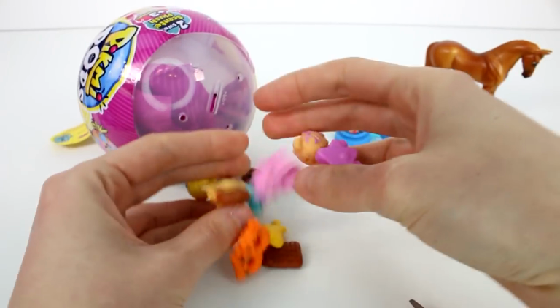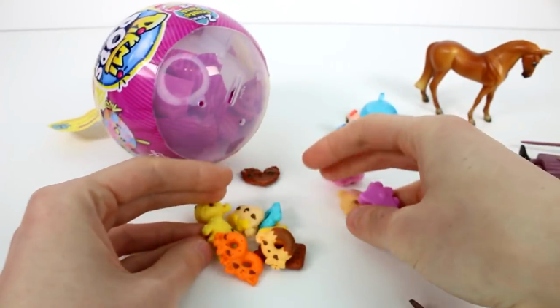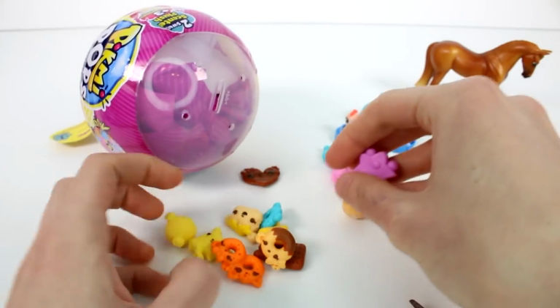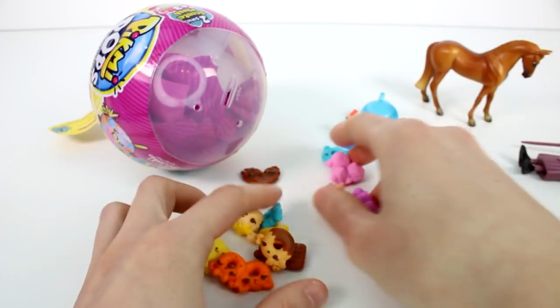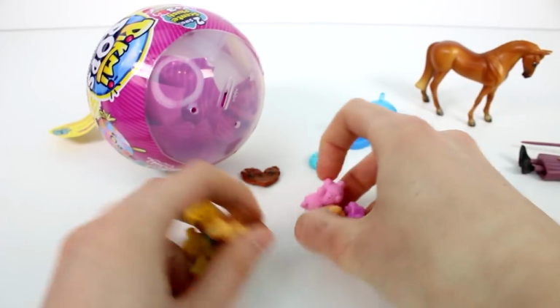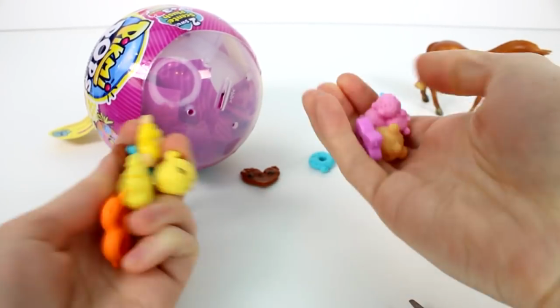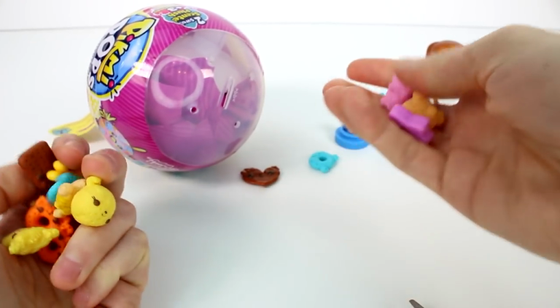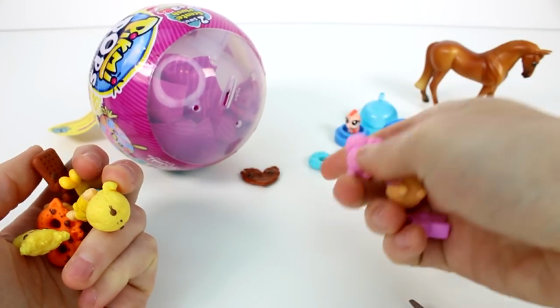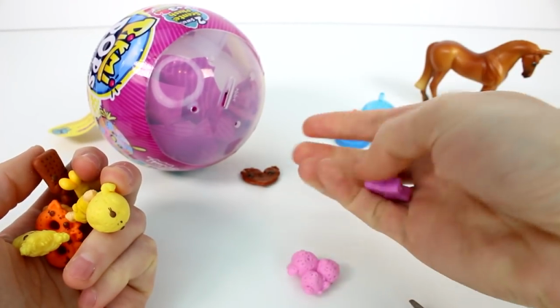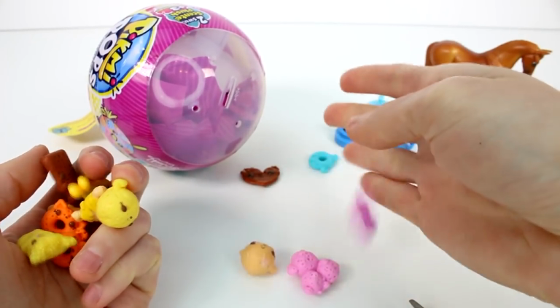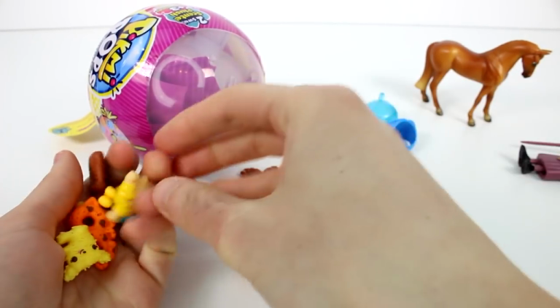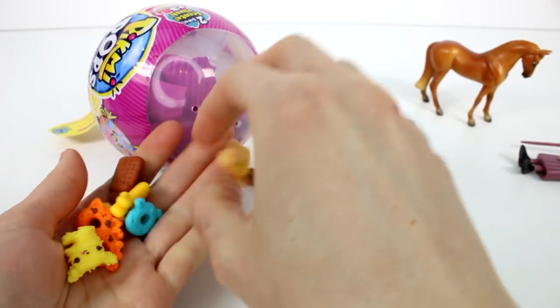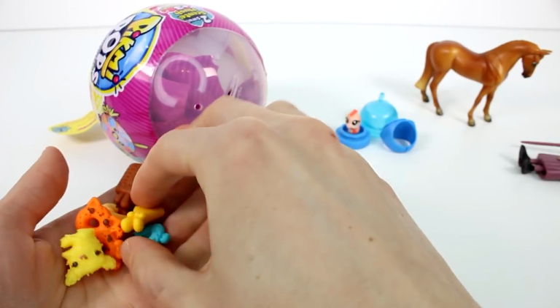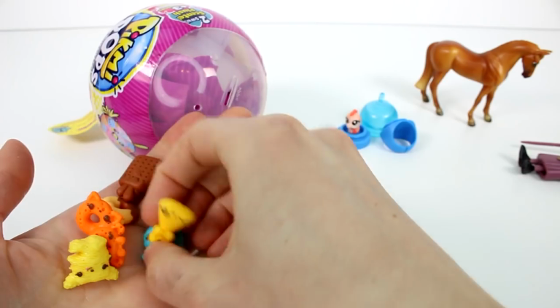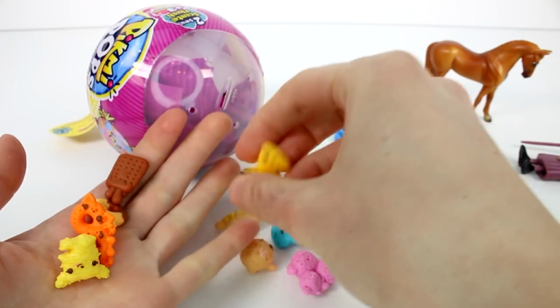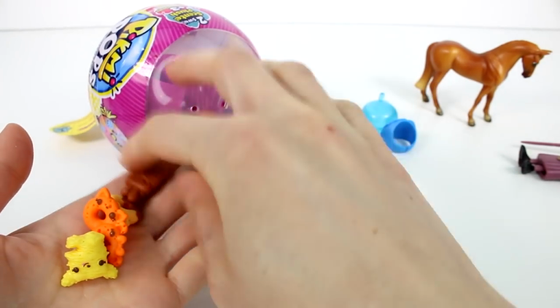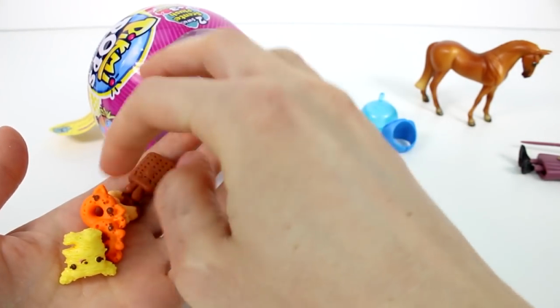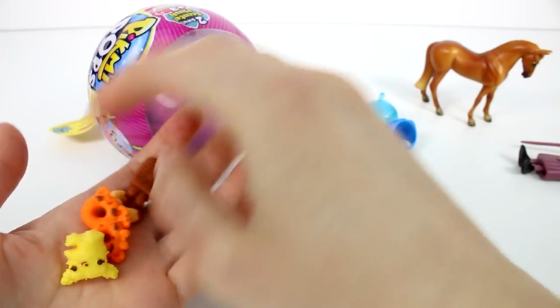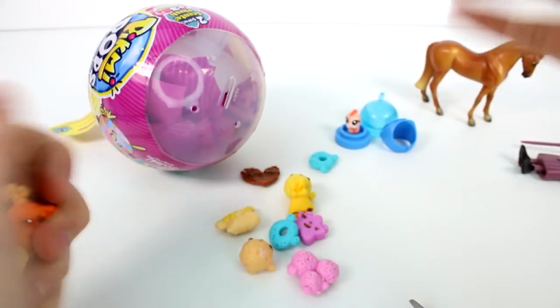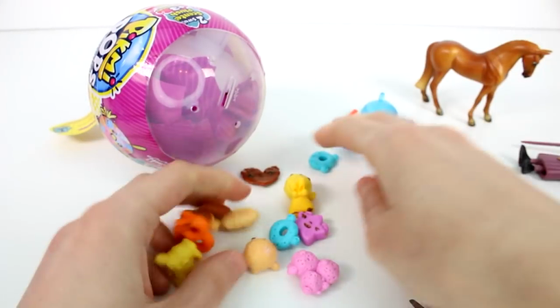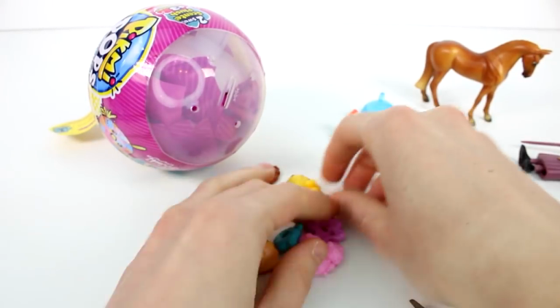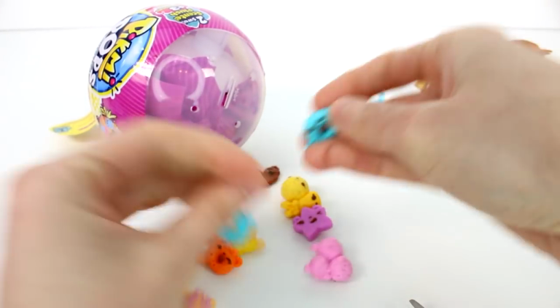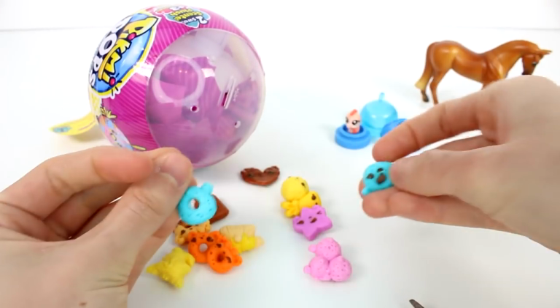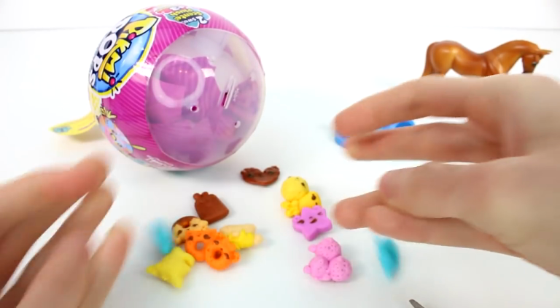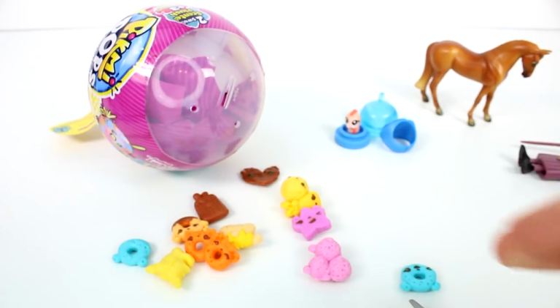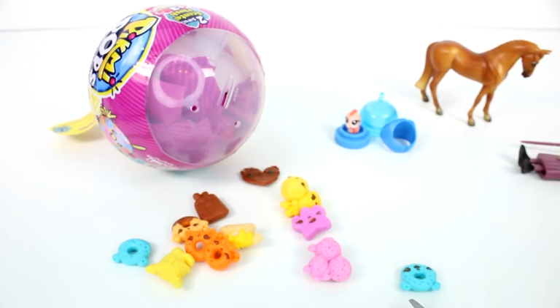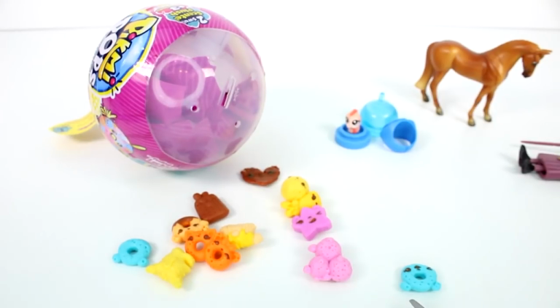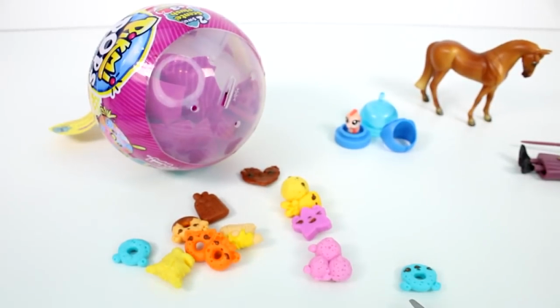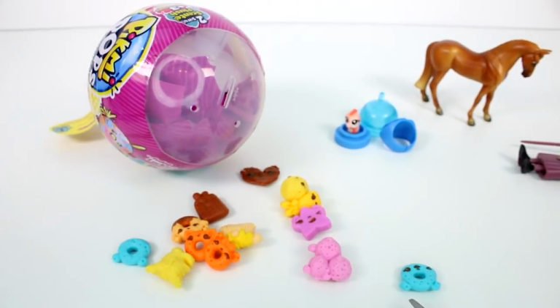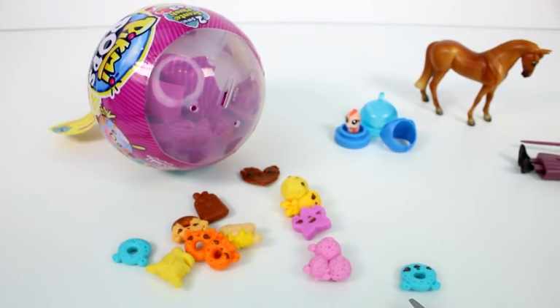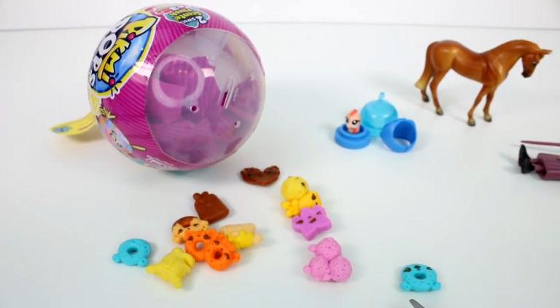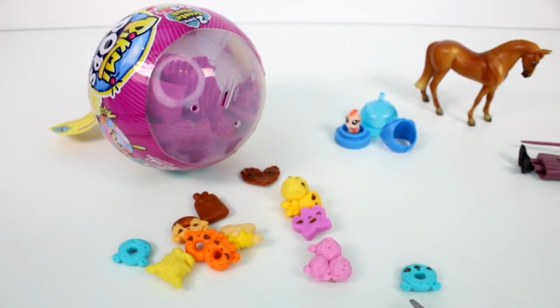Did we get 12? 1, 2, 3, 4, 5, 6, 7, 8, 9, 10, 11, 12, 13 — we got 13! So this duplicate probably wasn't meant to be in there, but that's awesome — we got an extra.